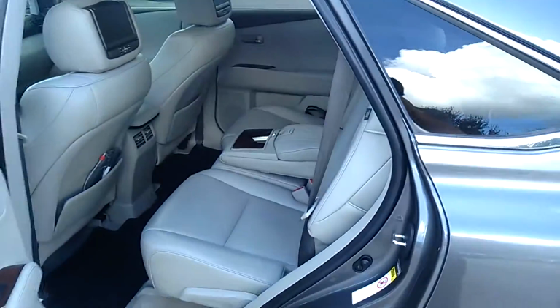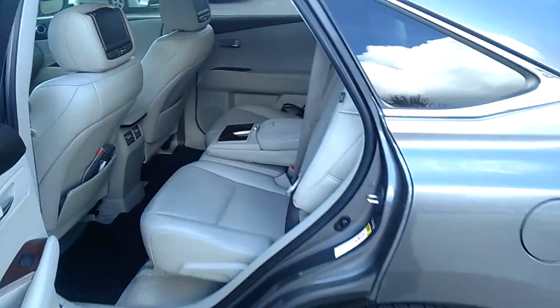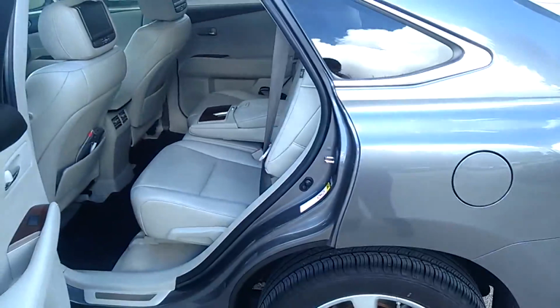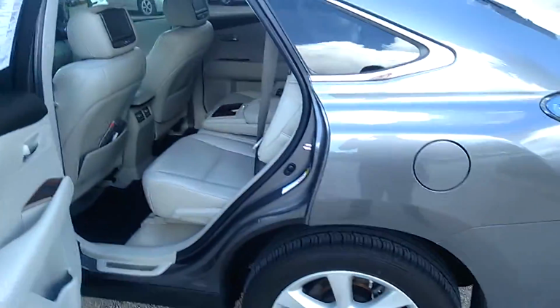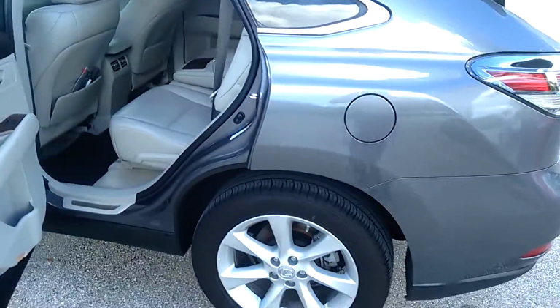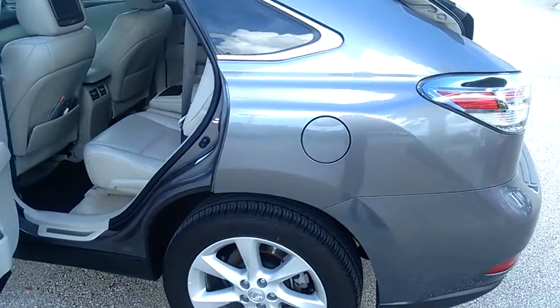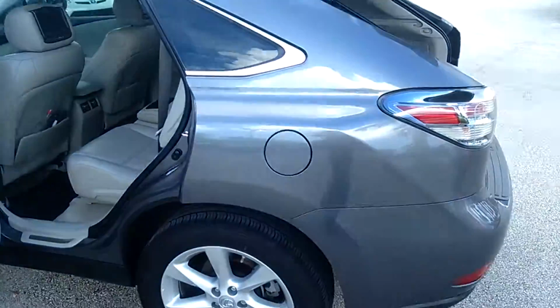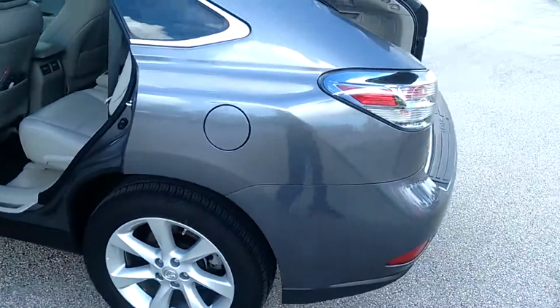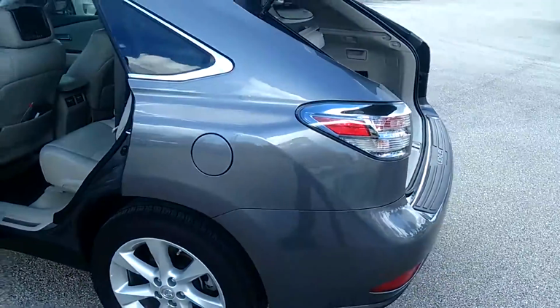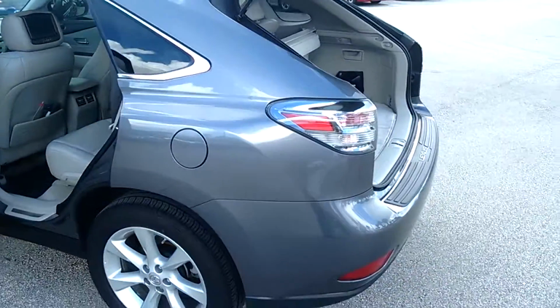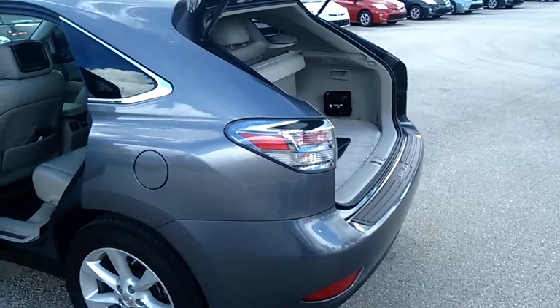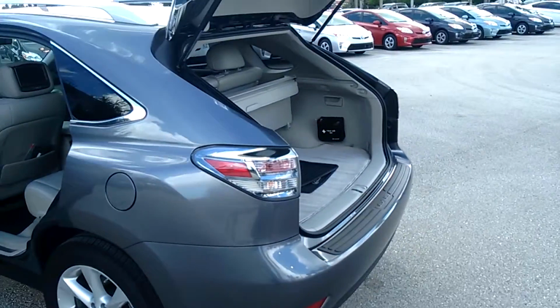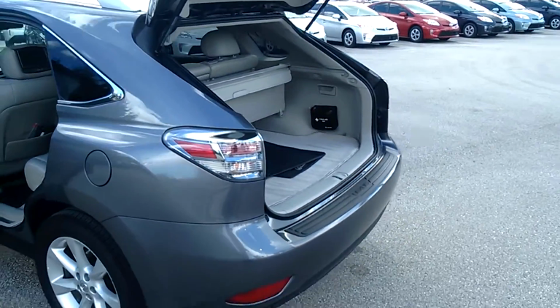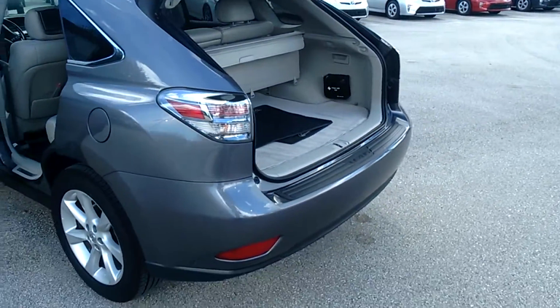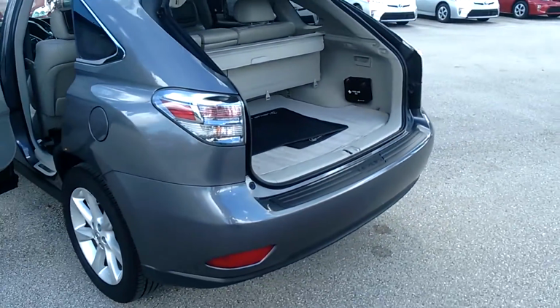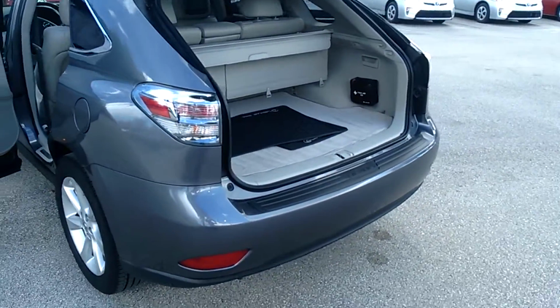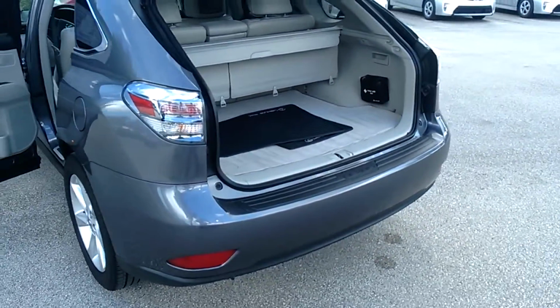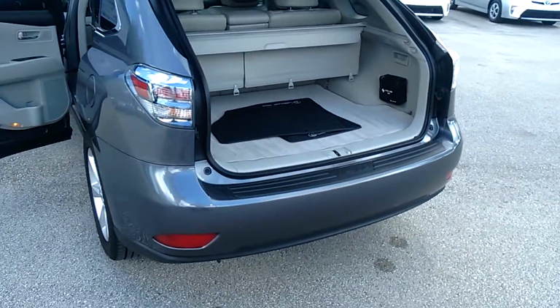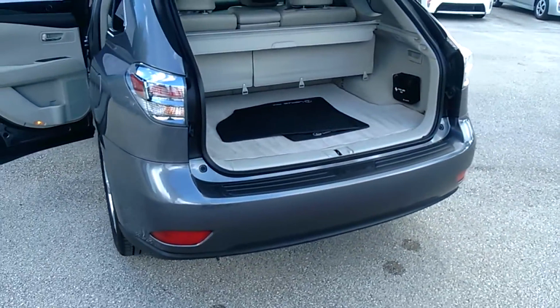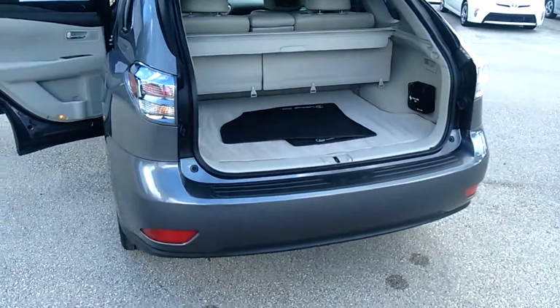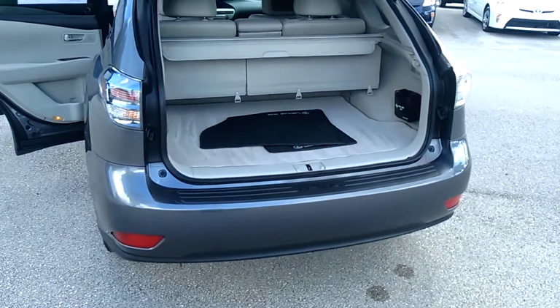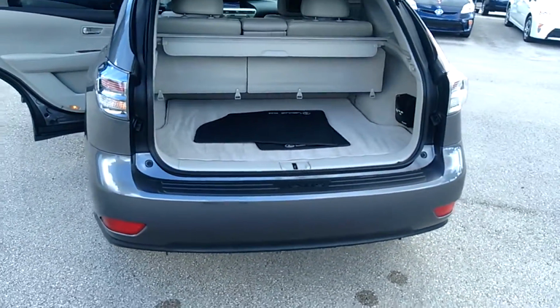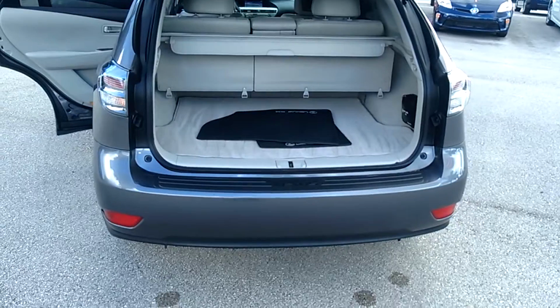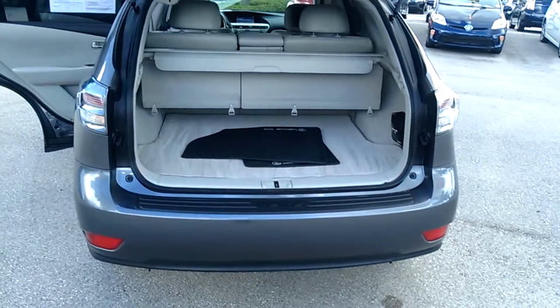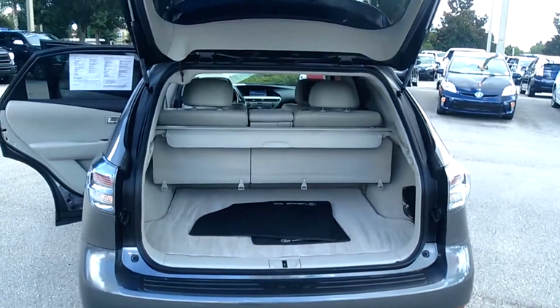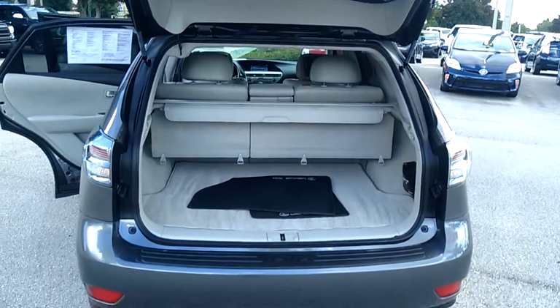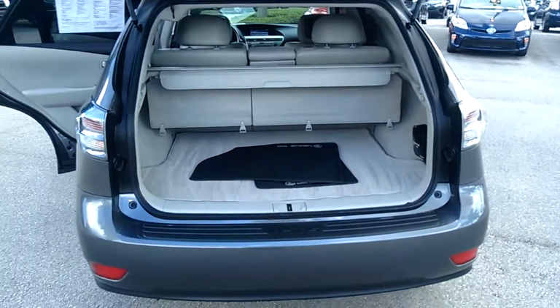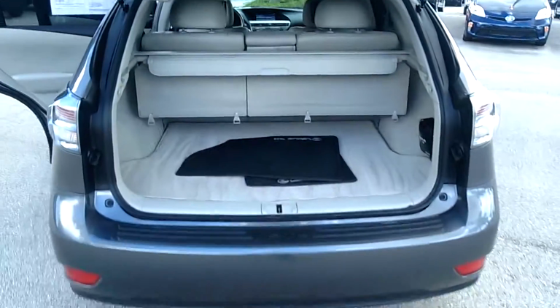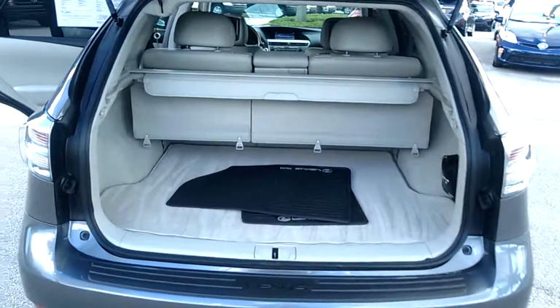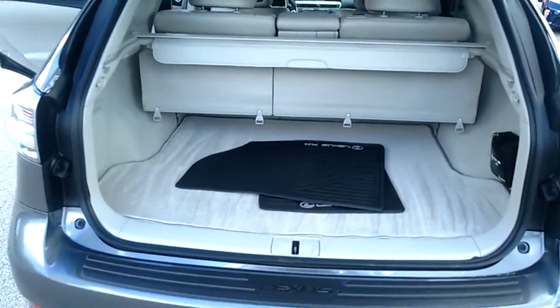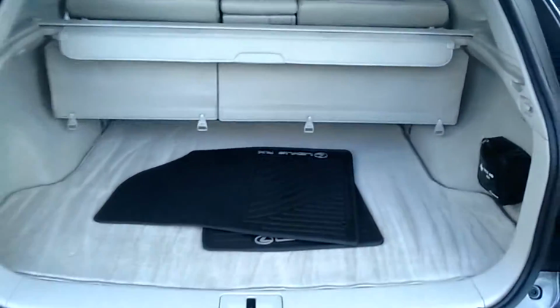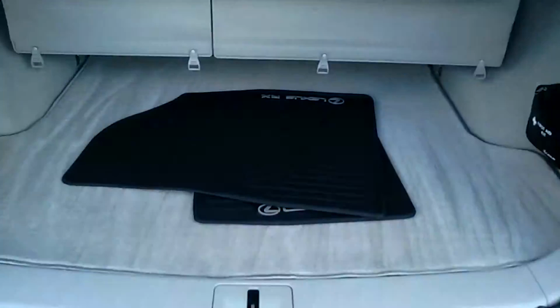The second row has all-weather carpet mats — easy just to take out. You've got your driver and passenger front carpet mats, and the all-weather mats in the back. You can take them right out and spray them down, hose them off — you don't have to worry about cleanup on them.